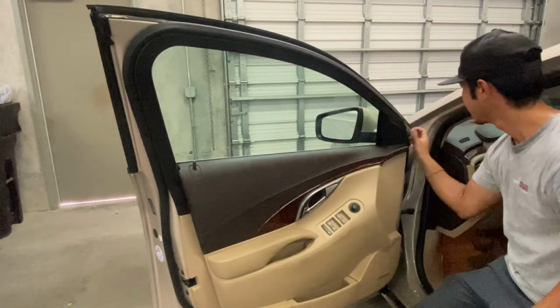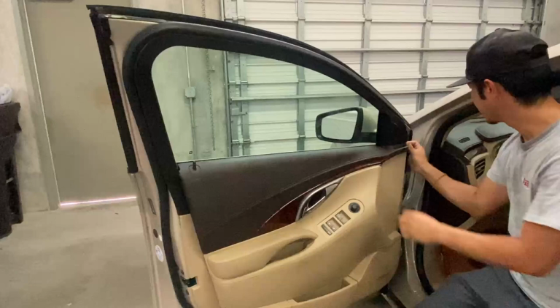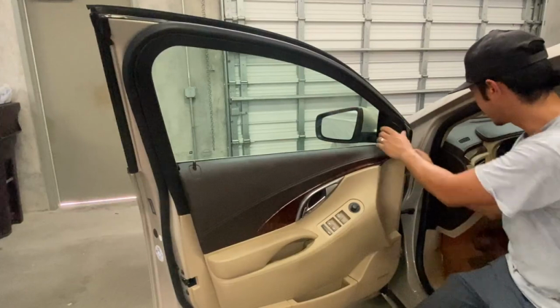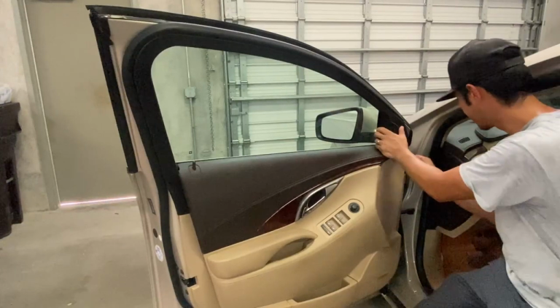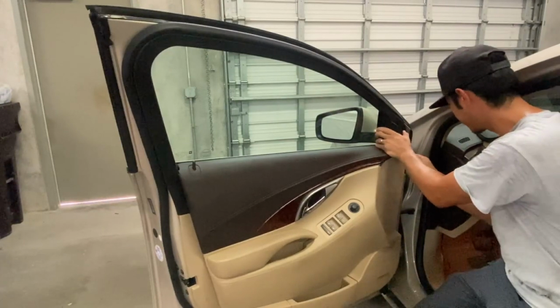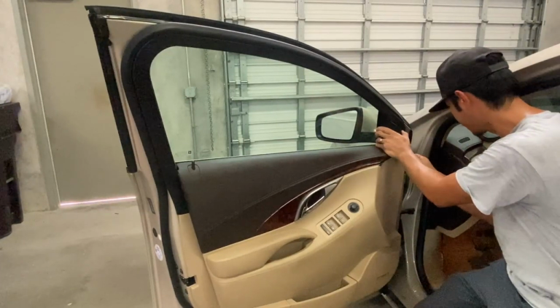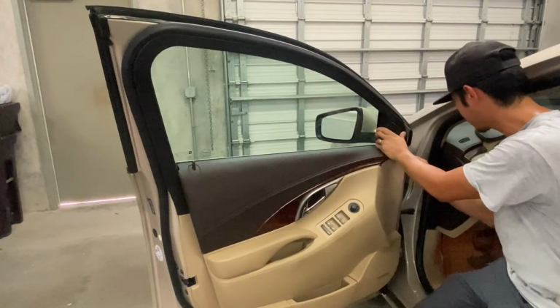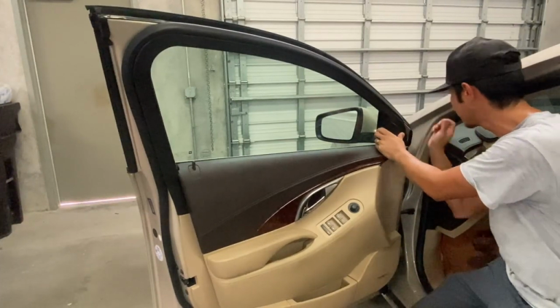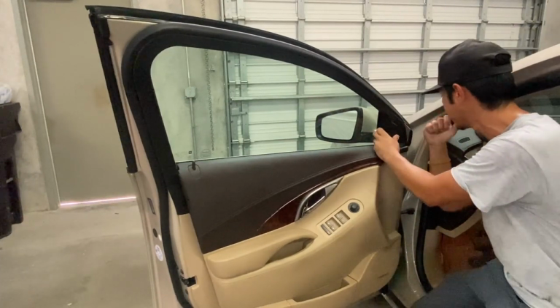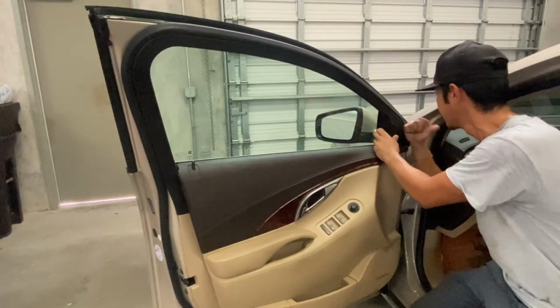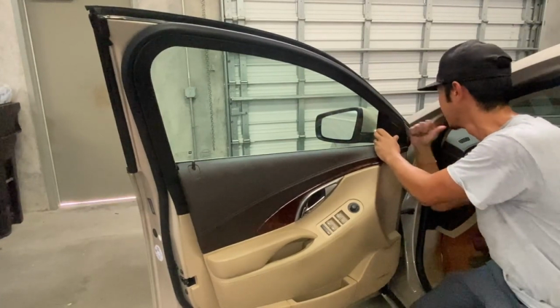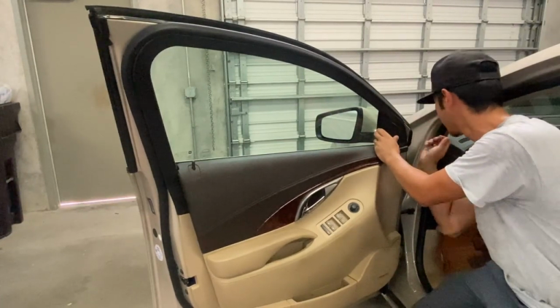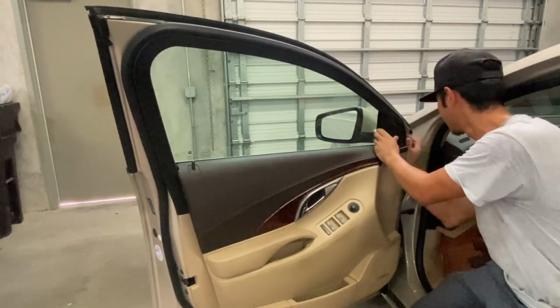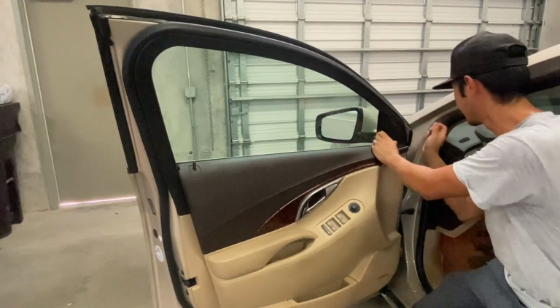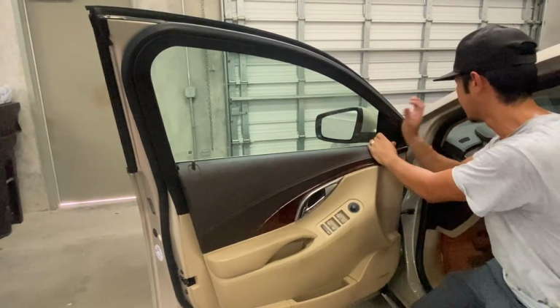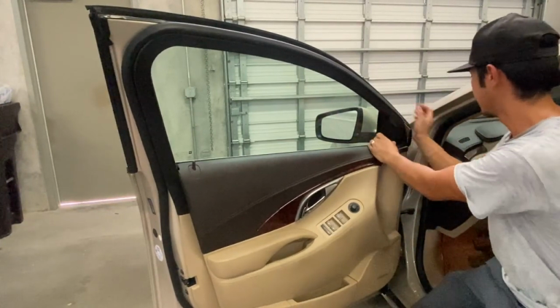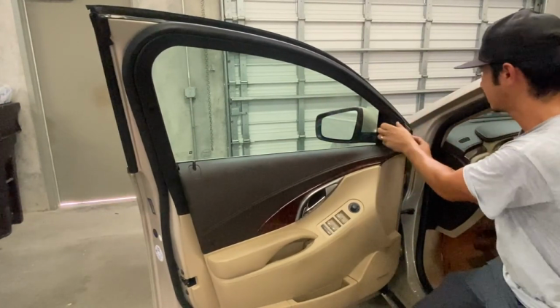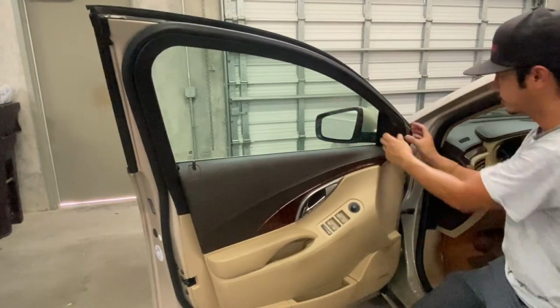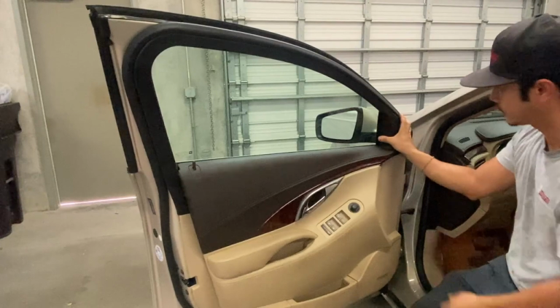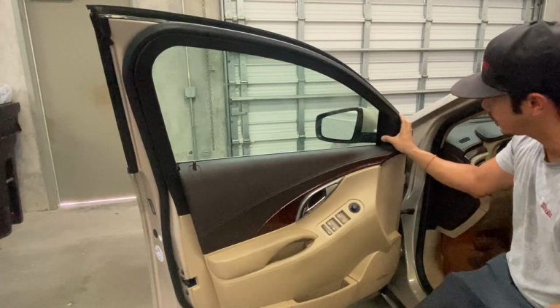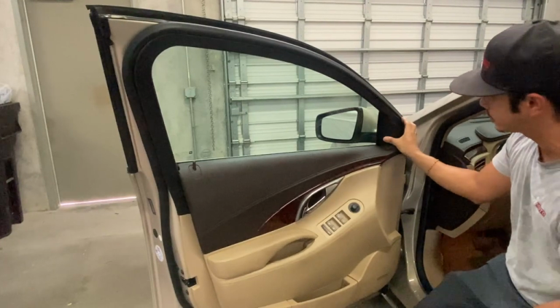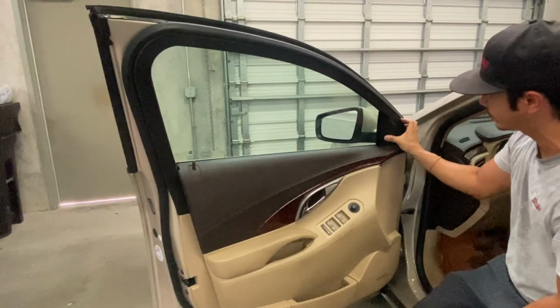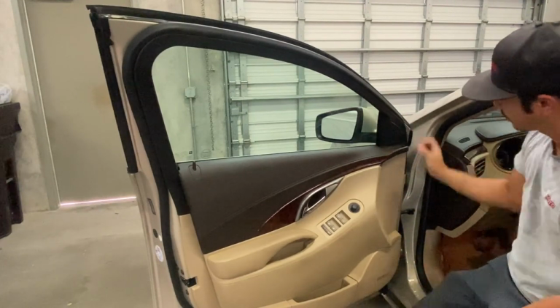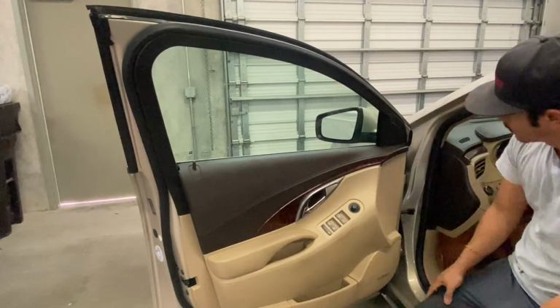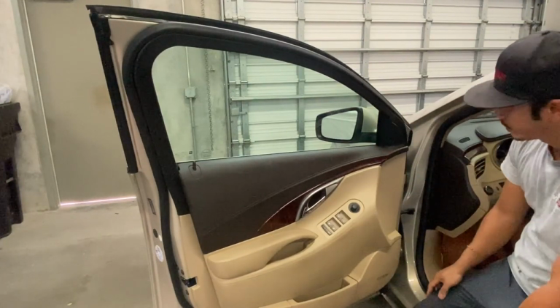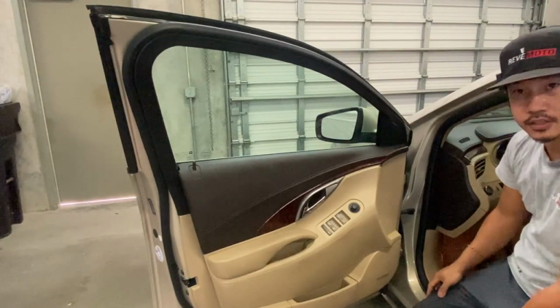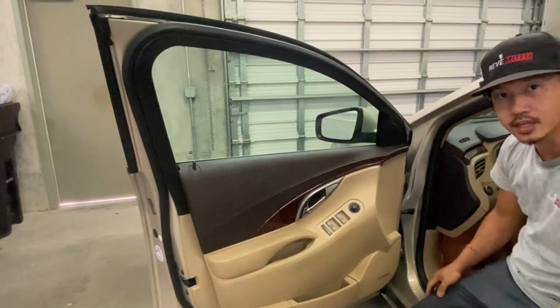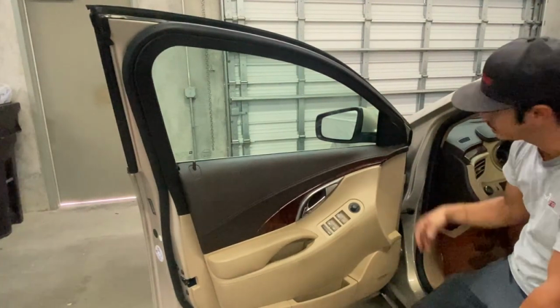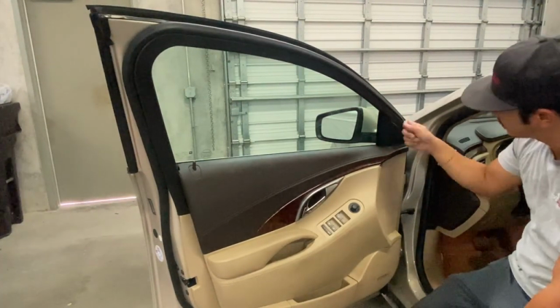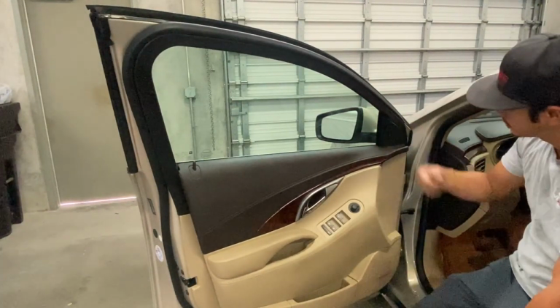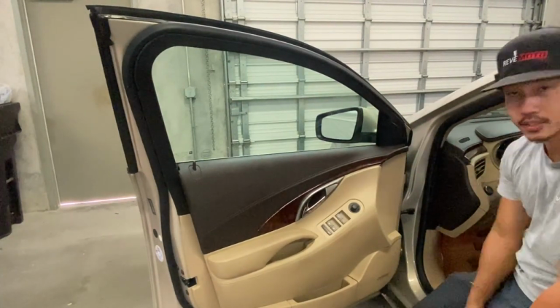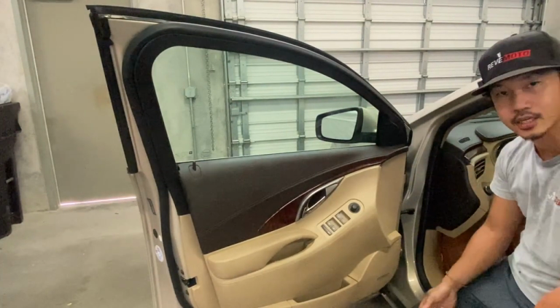There we go, this one's good to go. Tug on it — it feels solid, you're good to go.